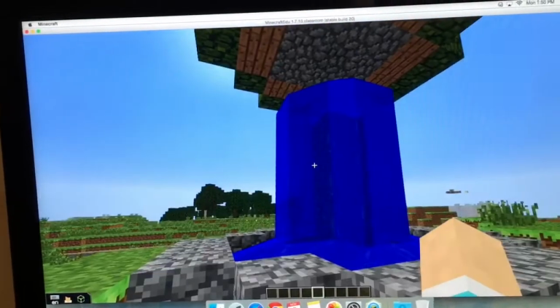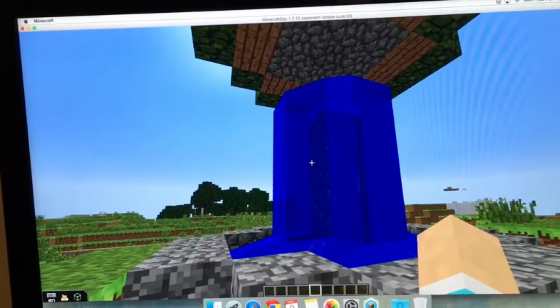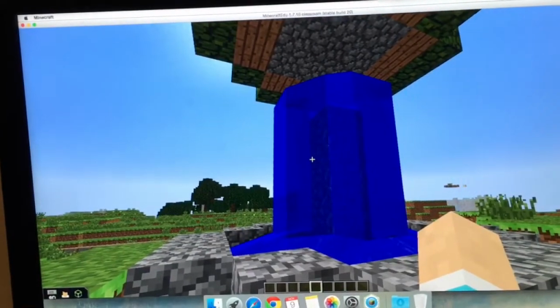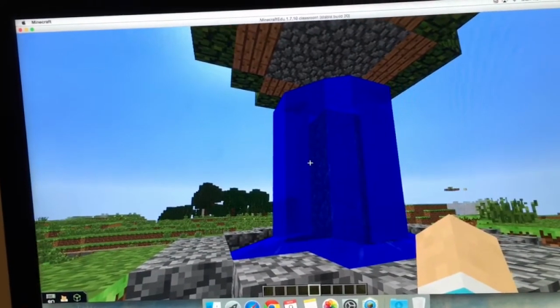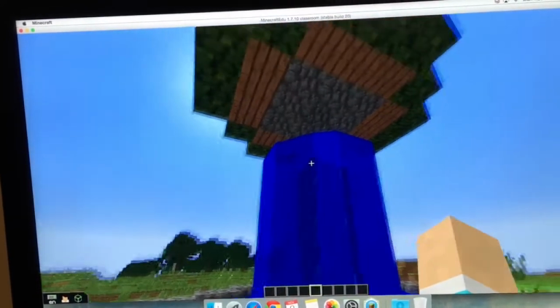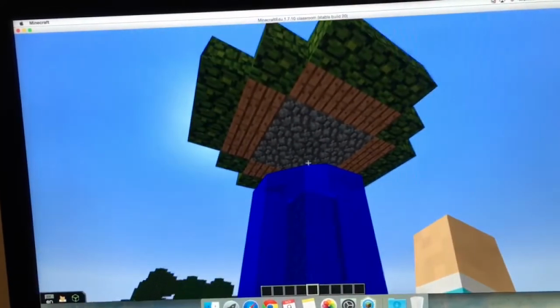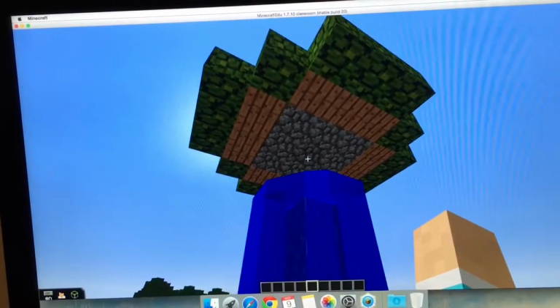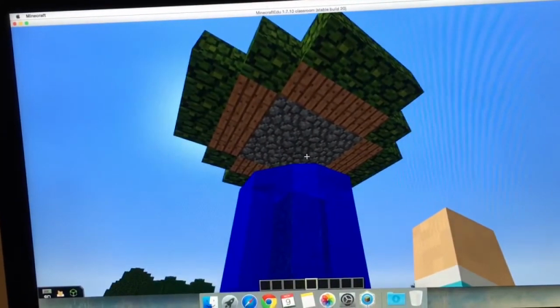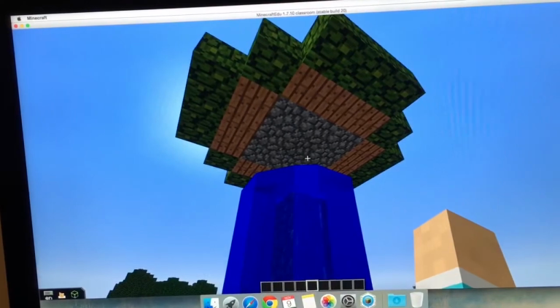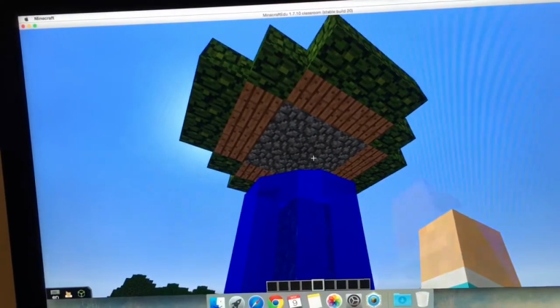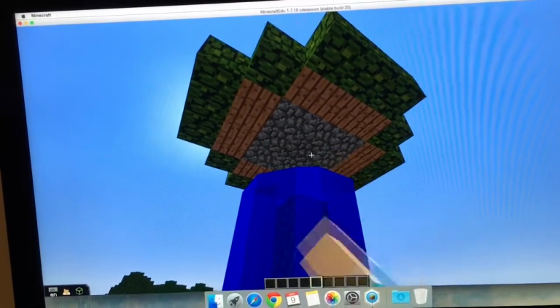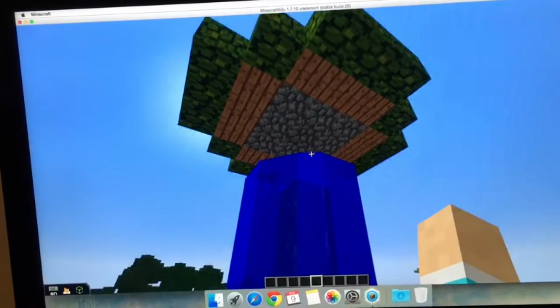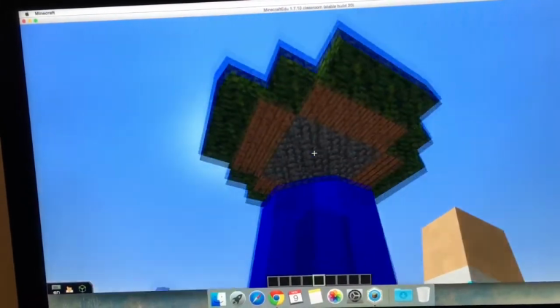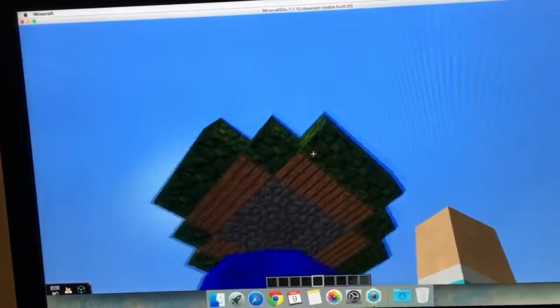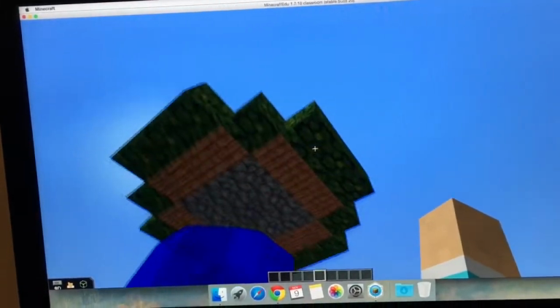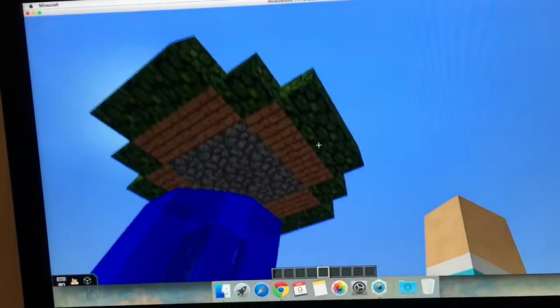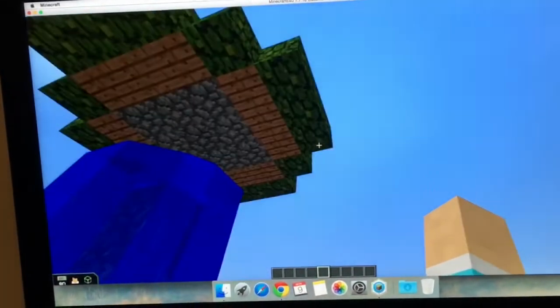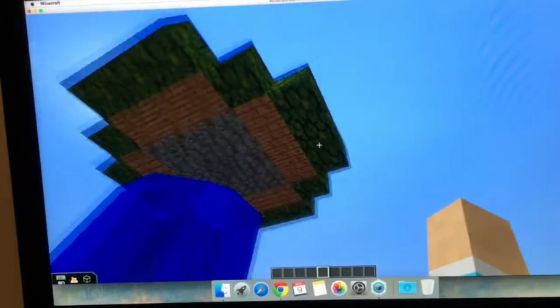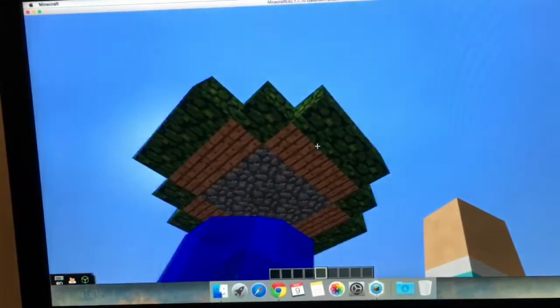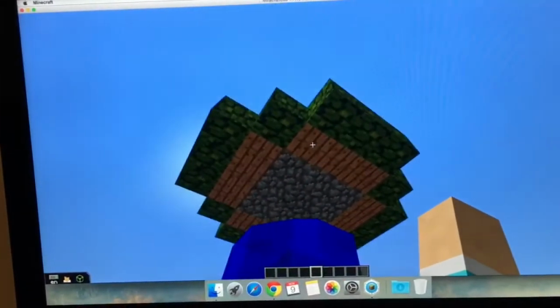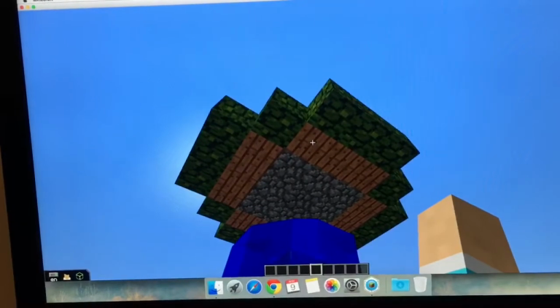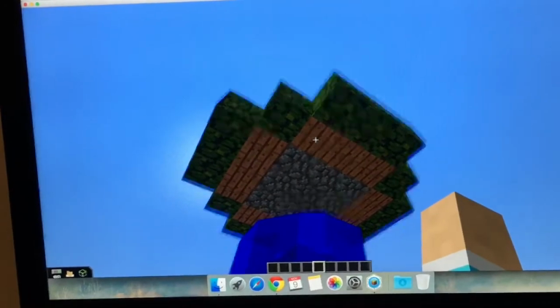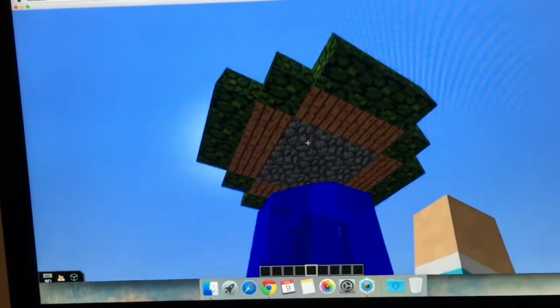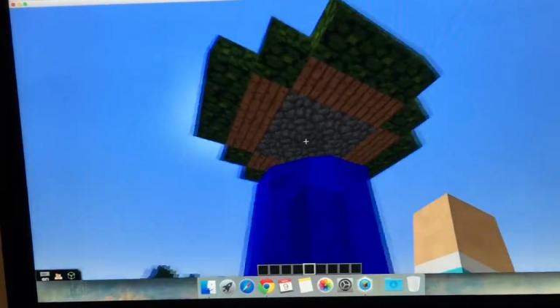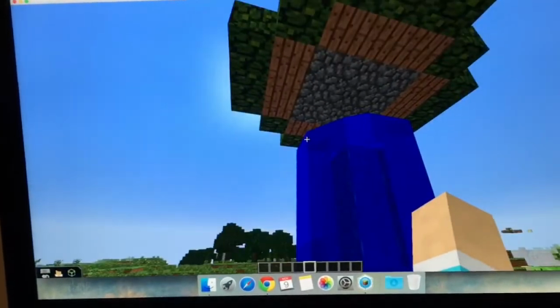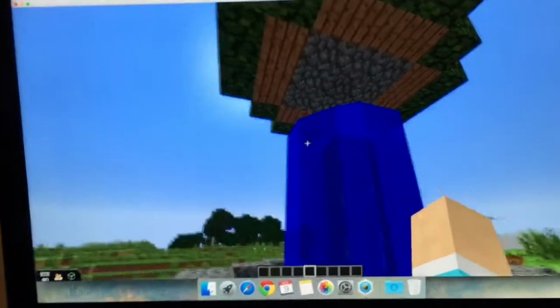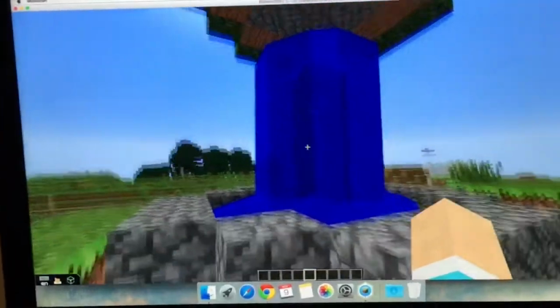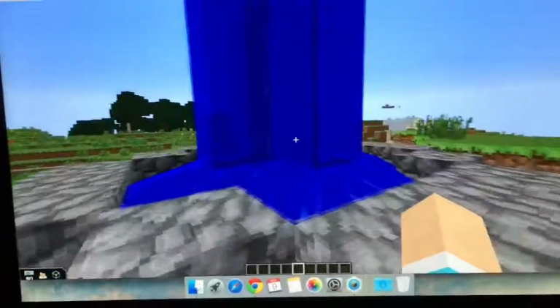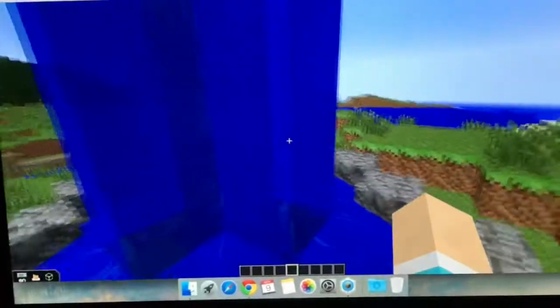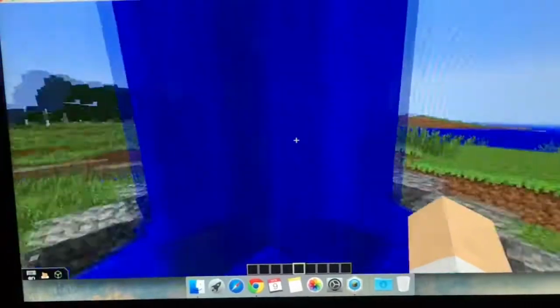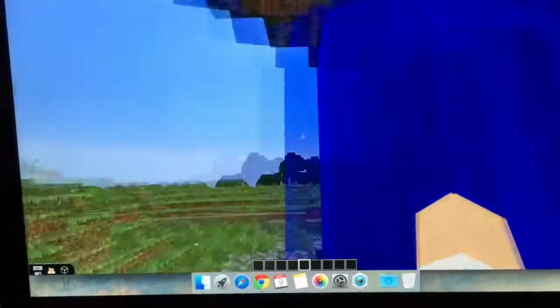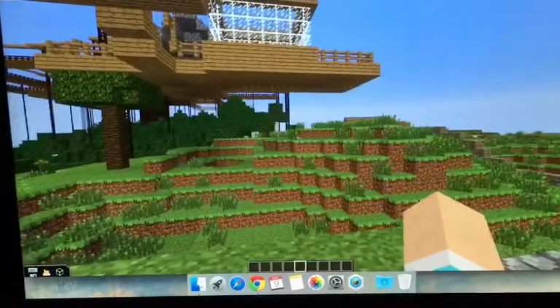The fountain is made out of cobblestone, and the top surrounding rim is jungle leaves. Inside of that is jungle wood and the rest is cobblestone. This is kind of a bonus that we added to ours.